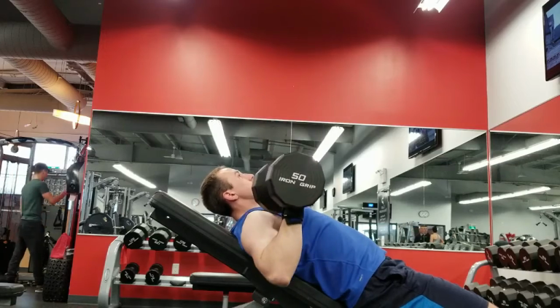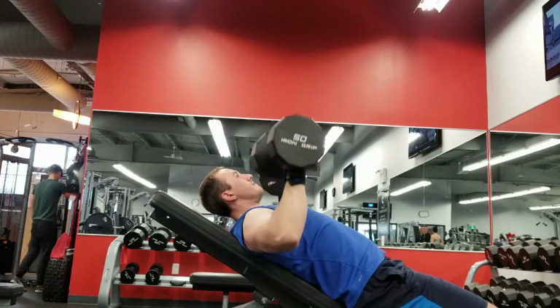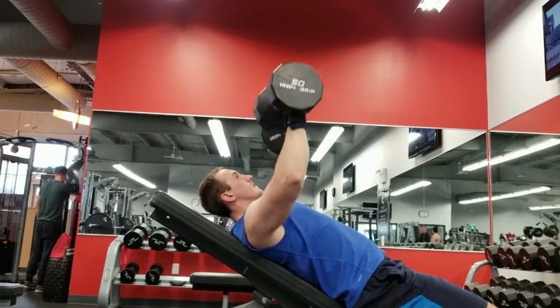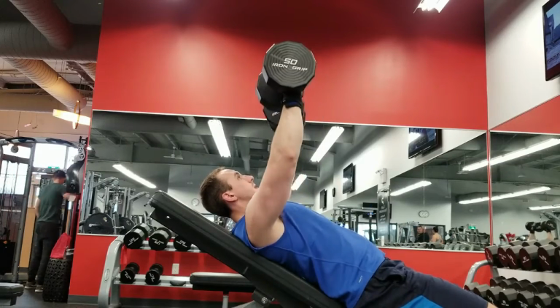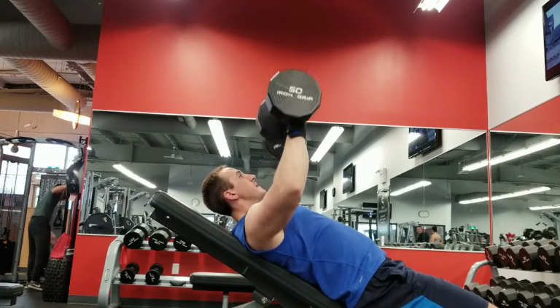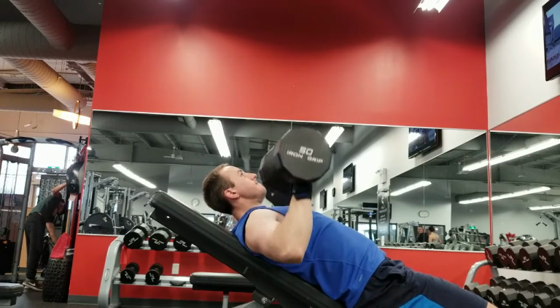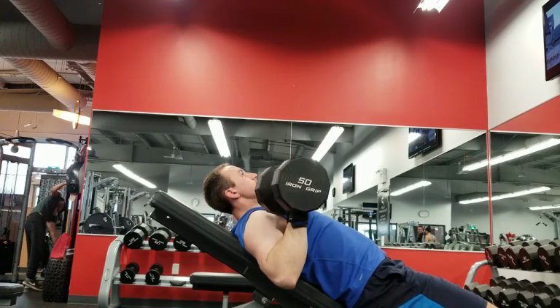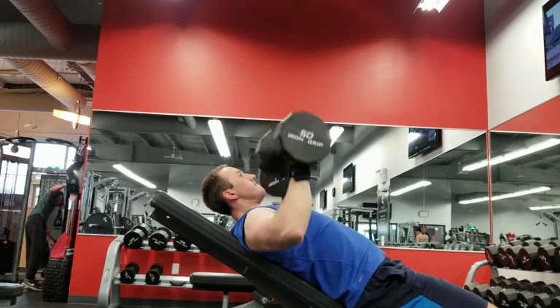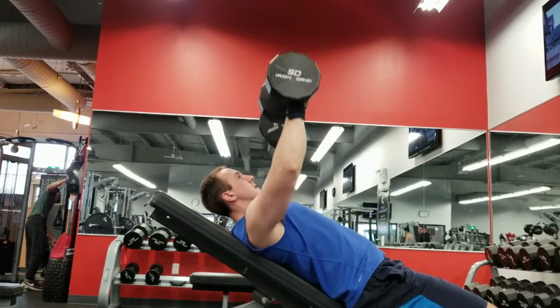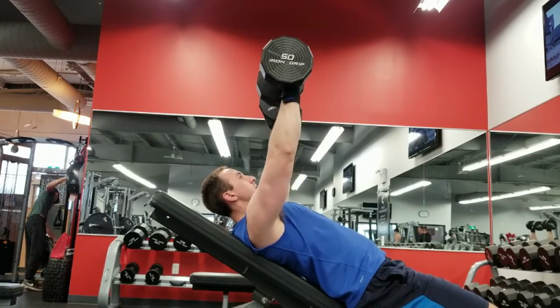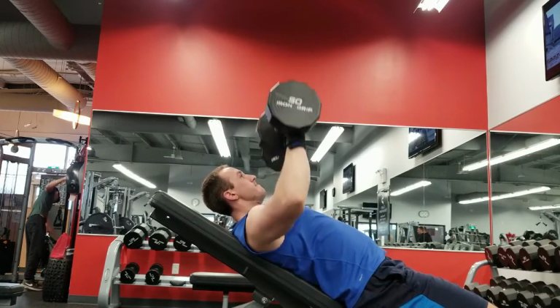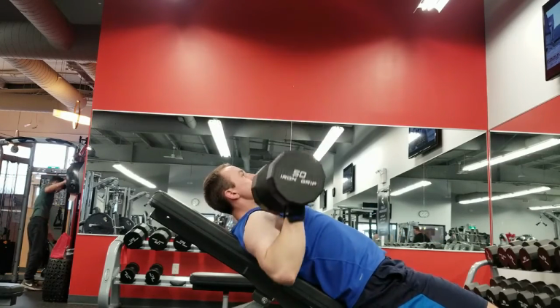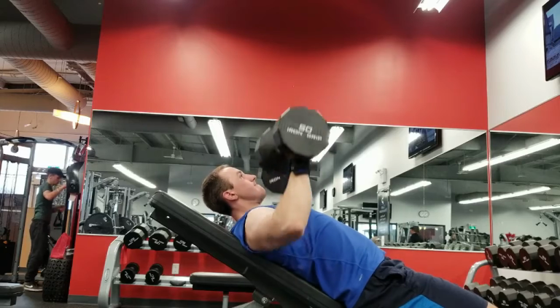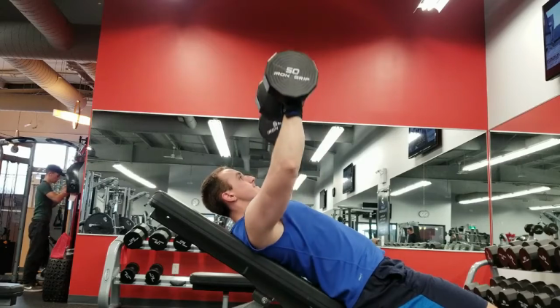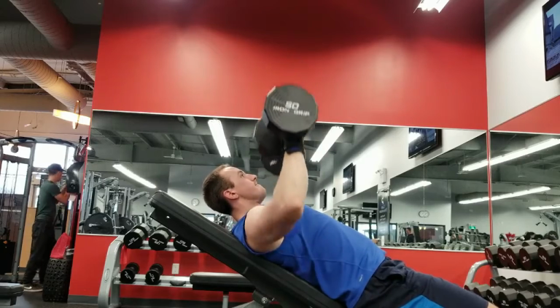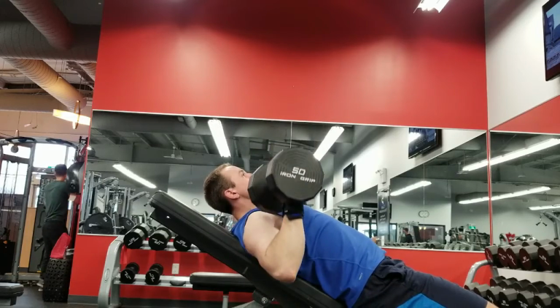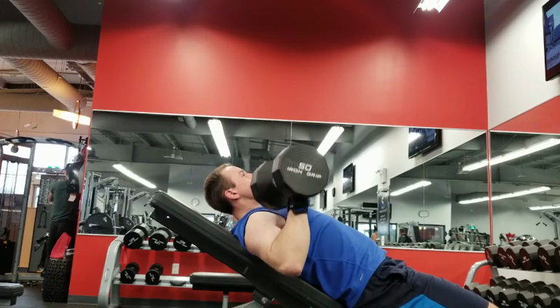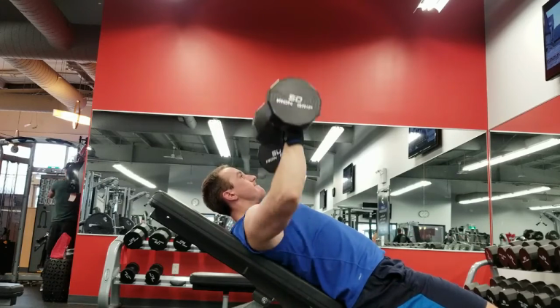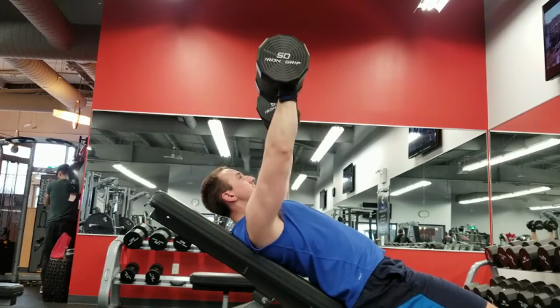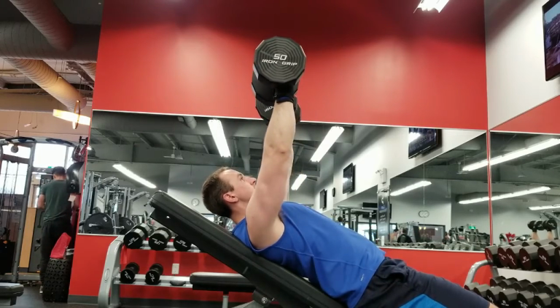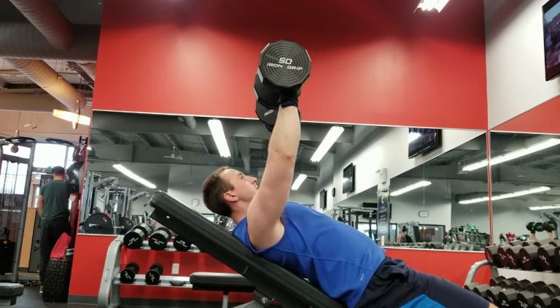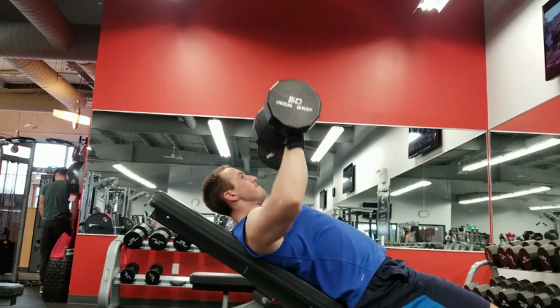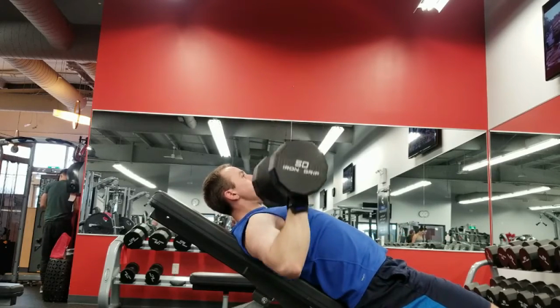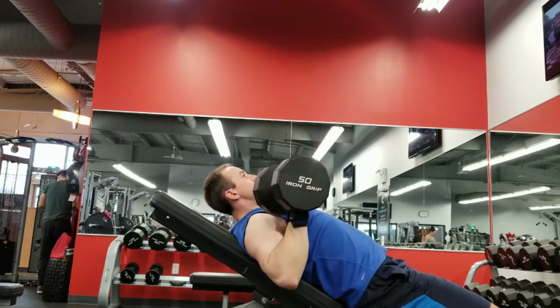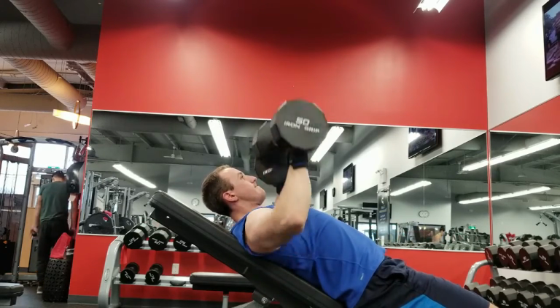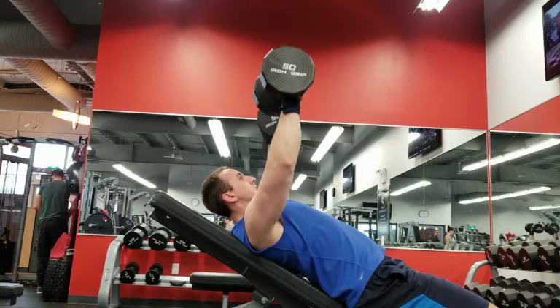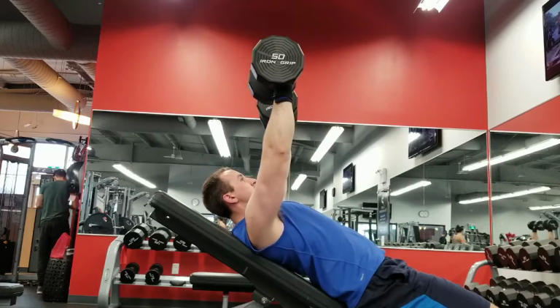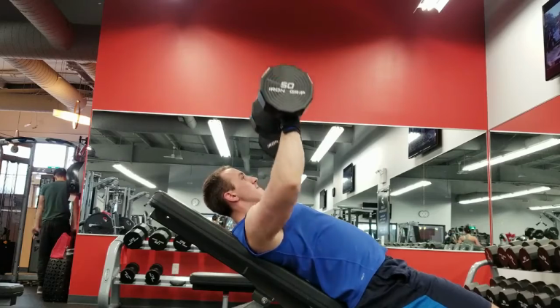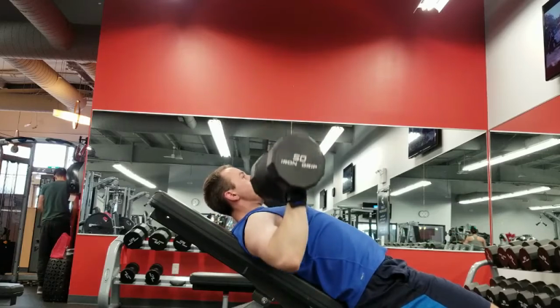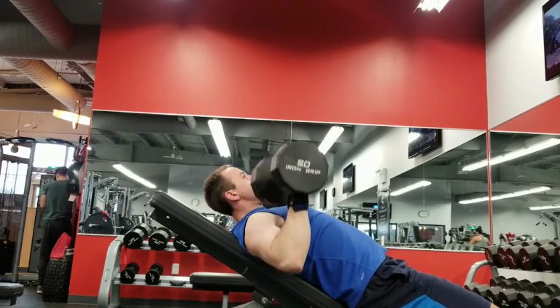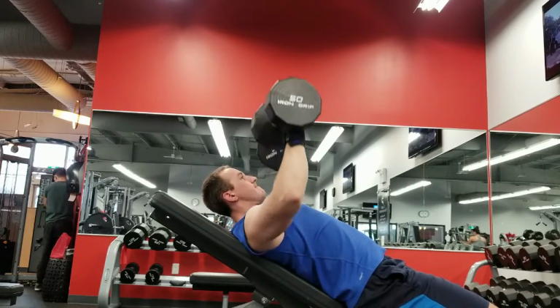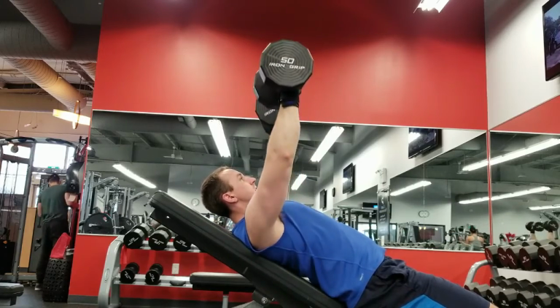The second exercise I would include in my chest program would be an incline dumbbell press. Given the increased range of motion and the recruitment of the stabilization muscles, this is a great way to really target and isolate the upper chest given how the fibers run.